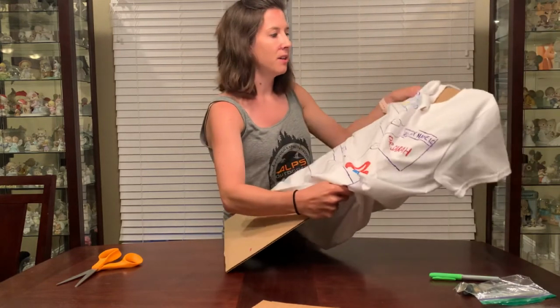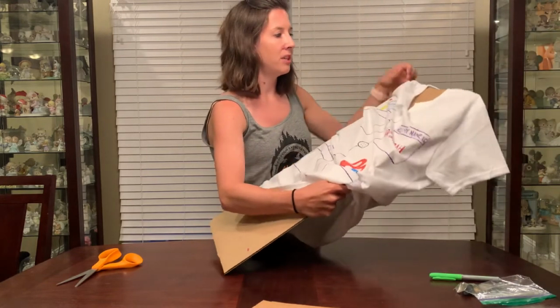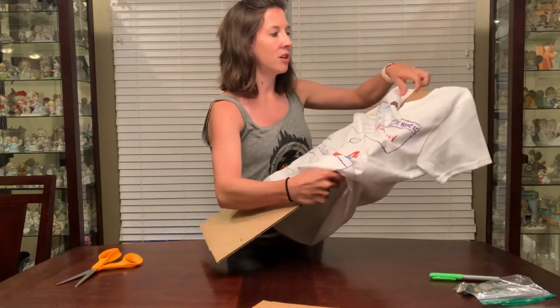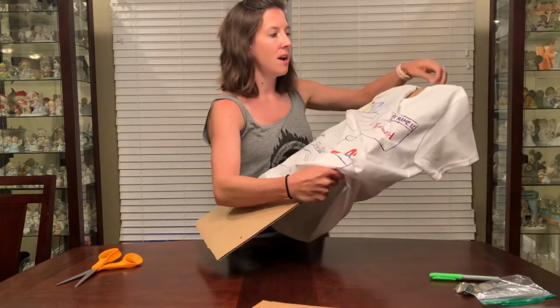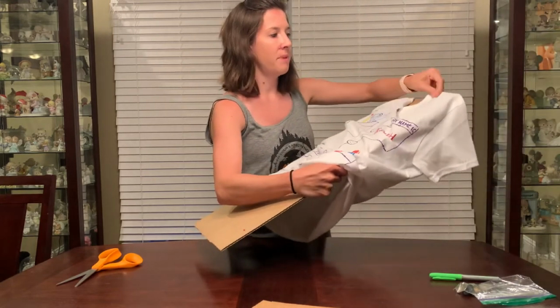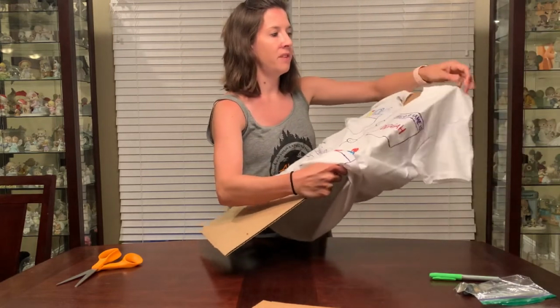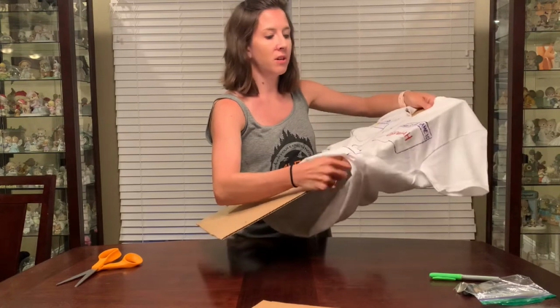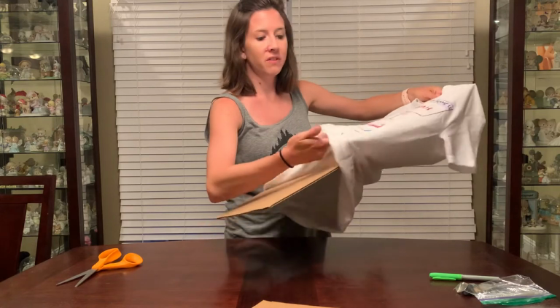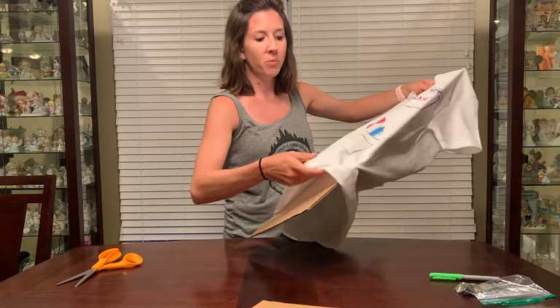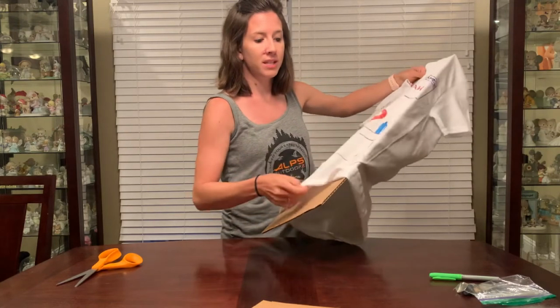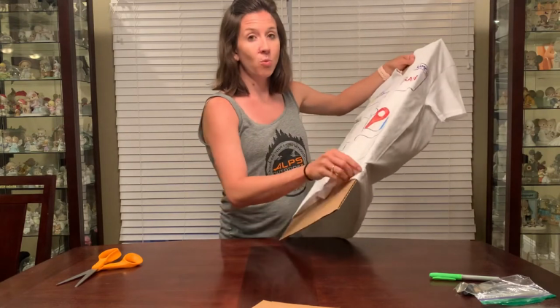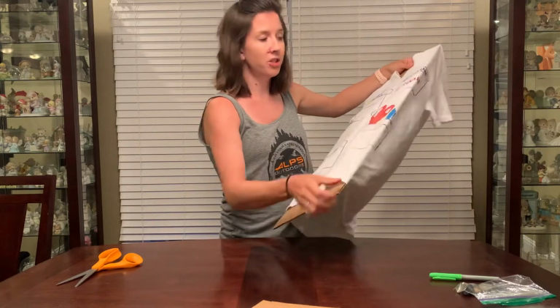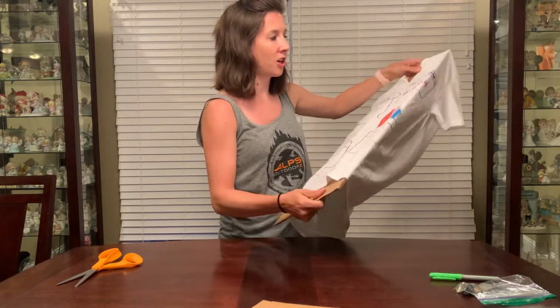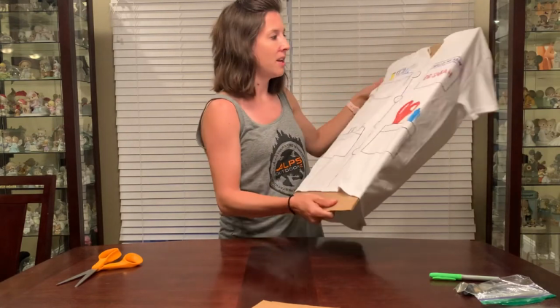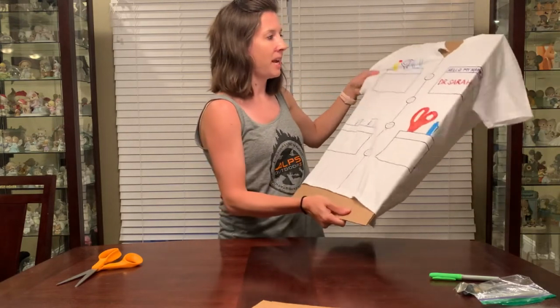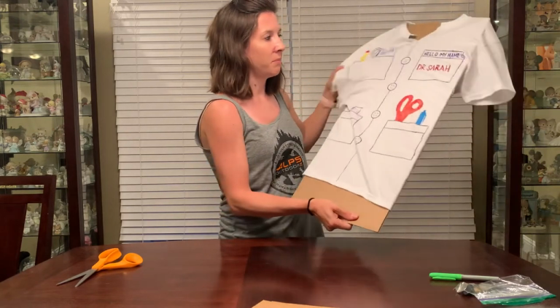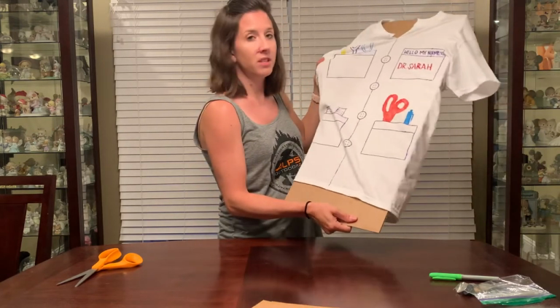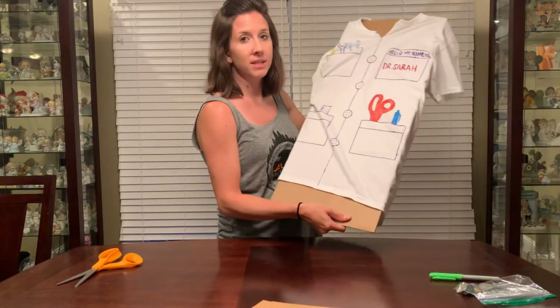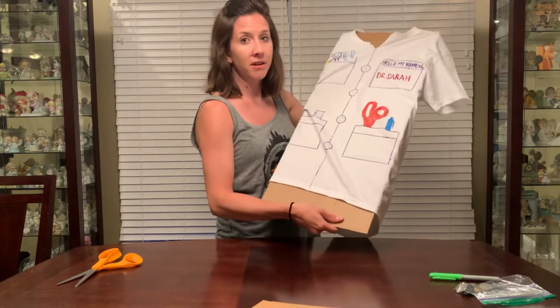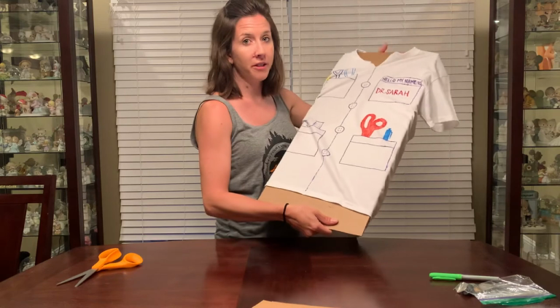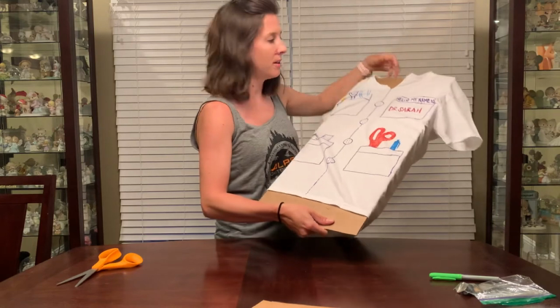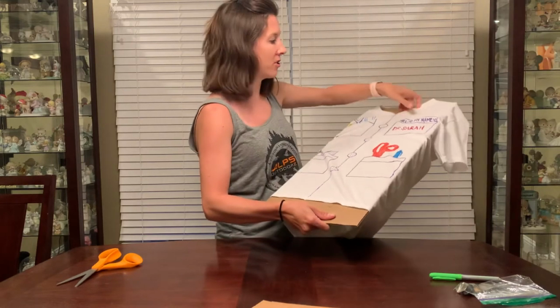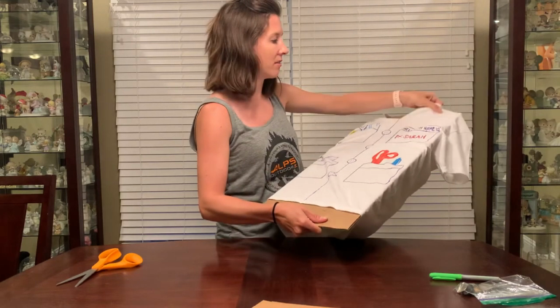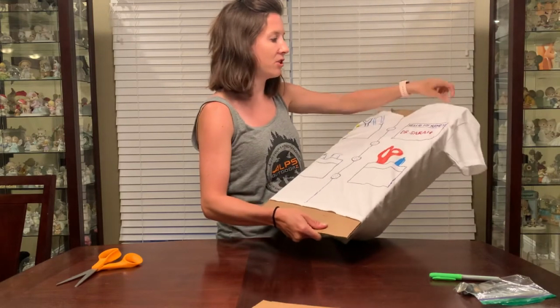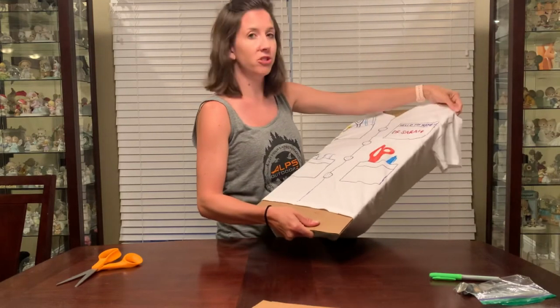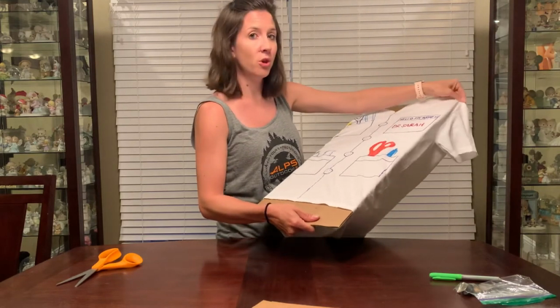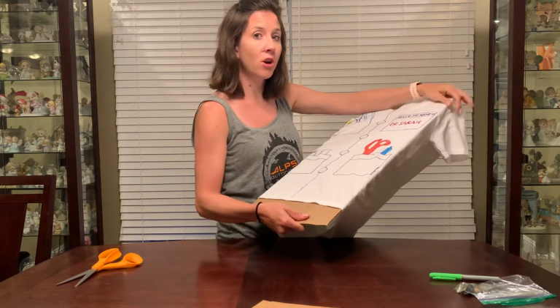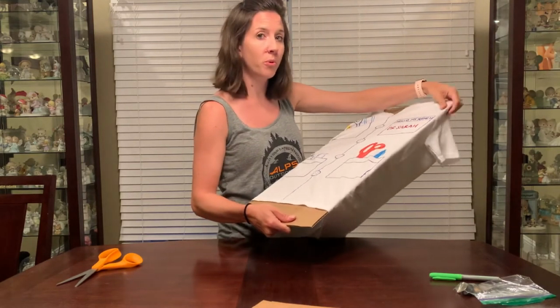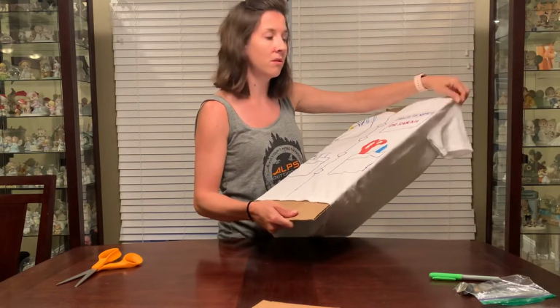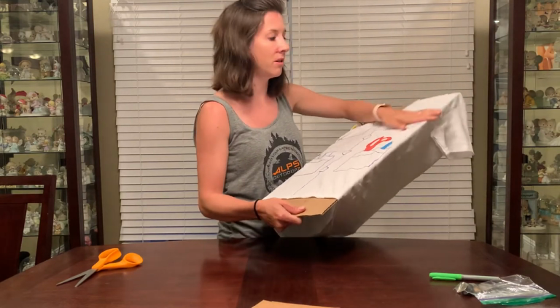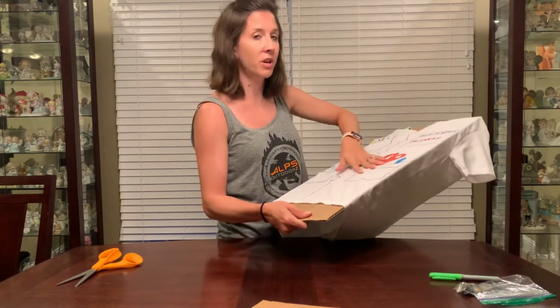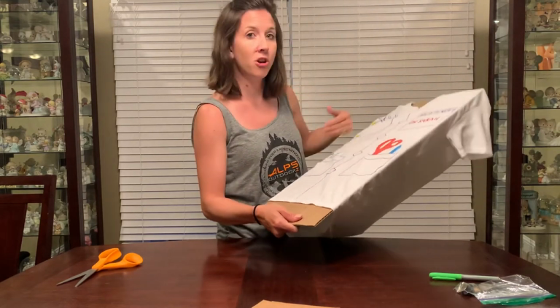Make sure if your piece of cardboard isn't as wide as your shirt, you may have to move it to one side or the other as you're coloring. So just make sure there's always cardboard underneath where you're drawing.